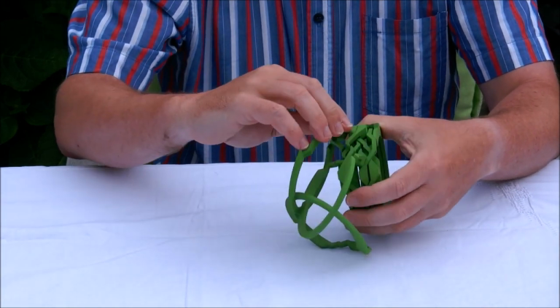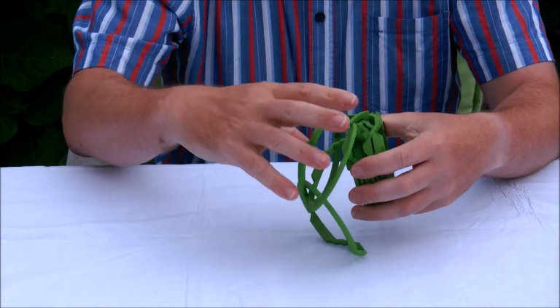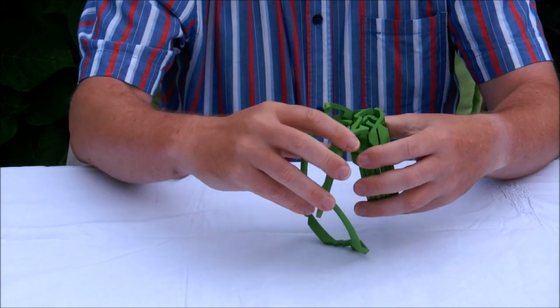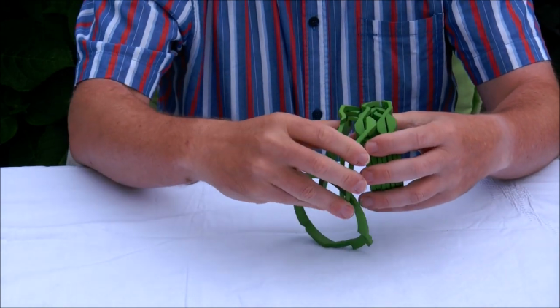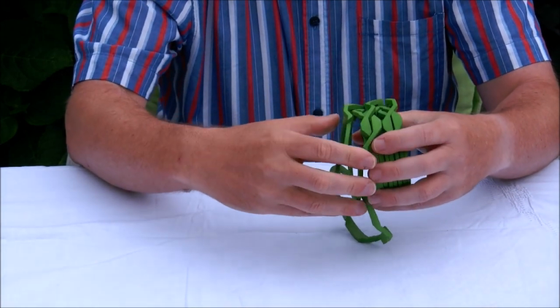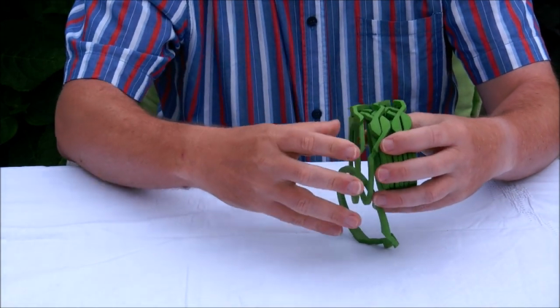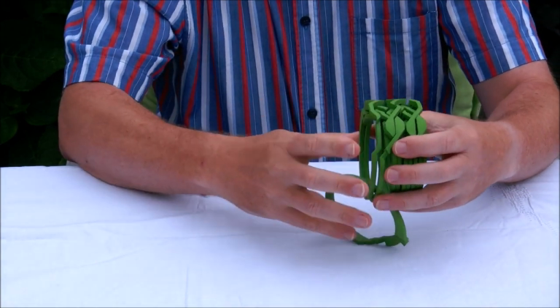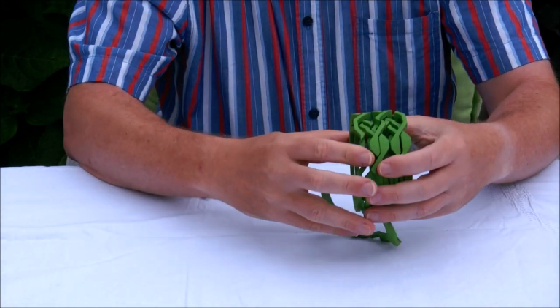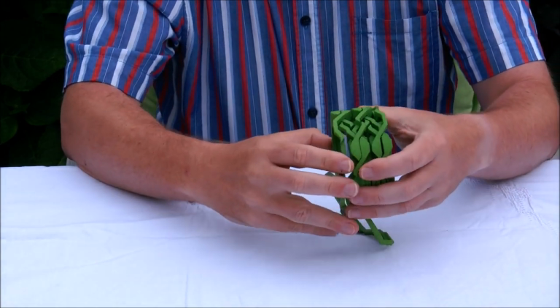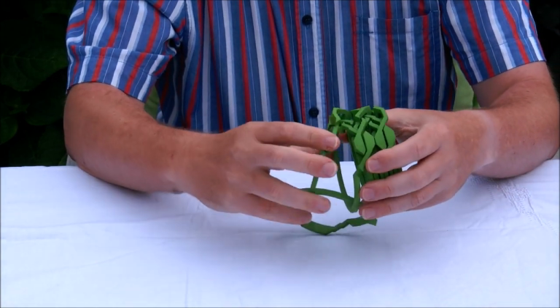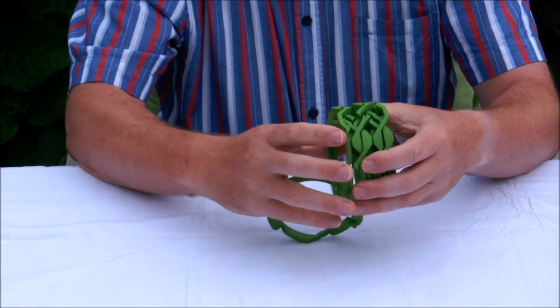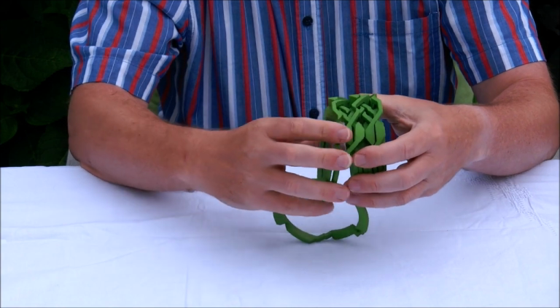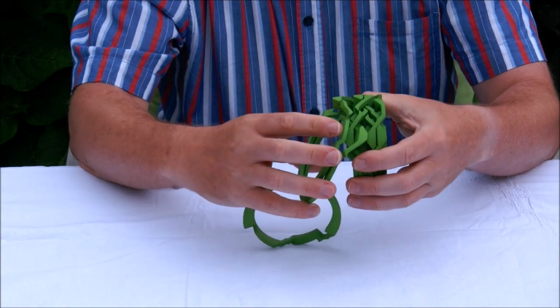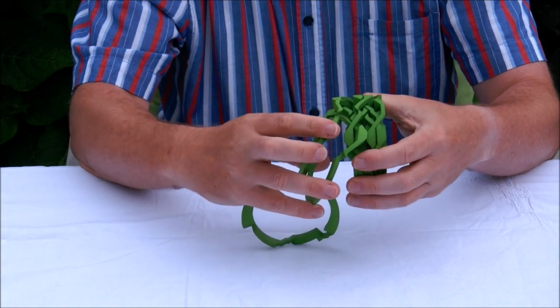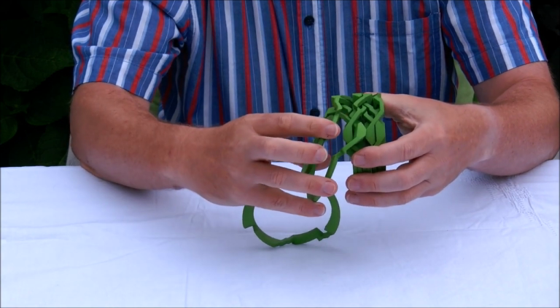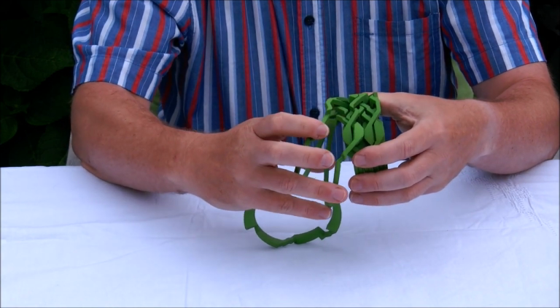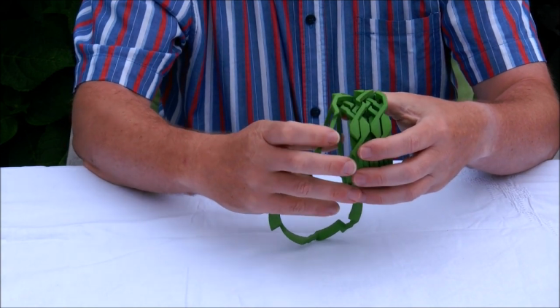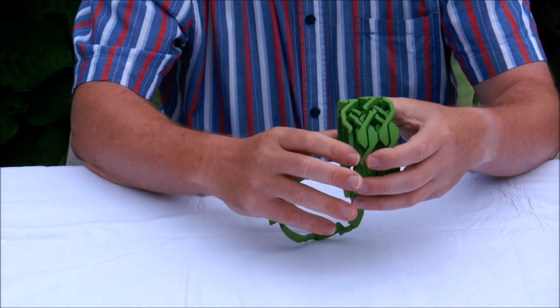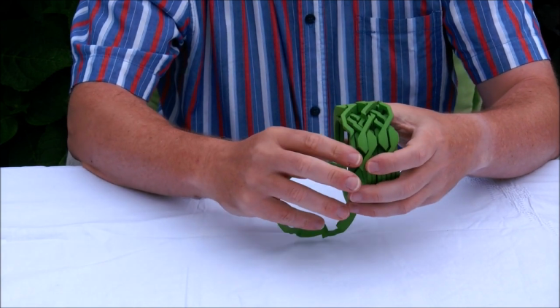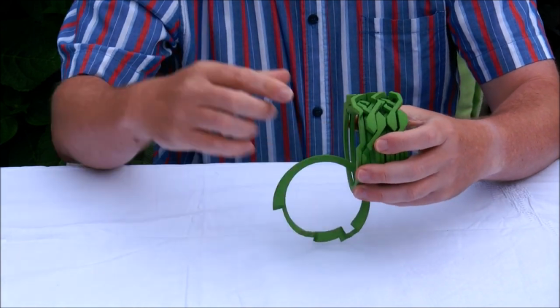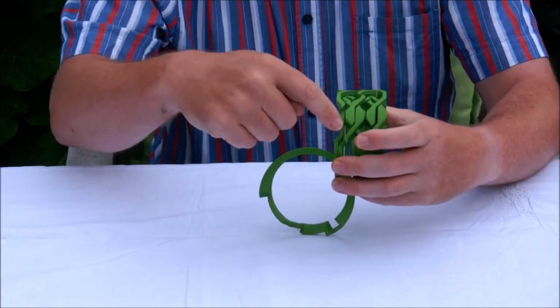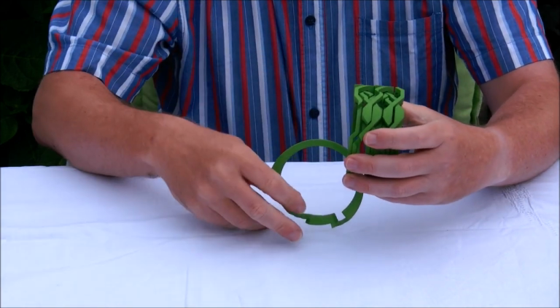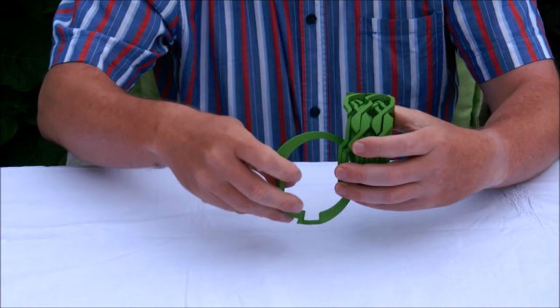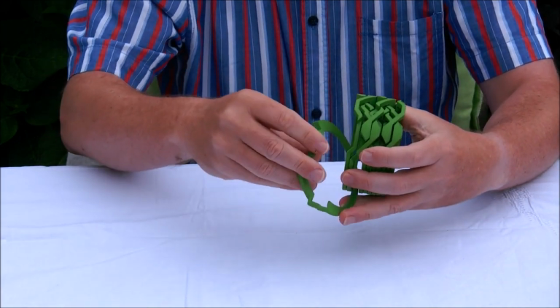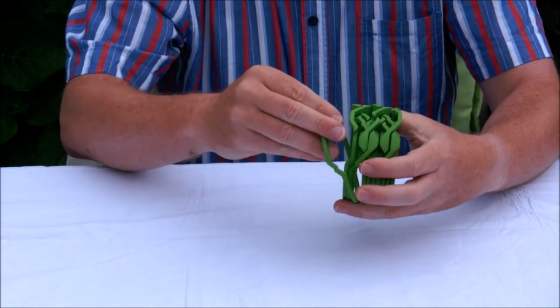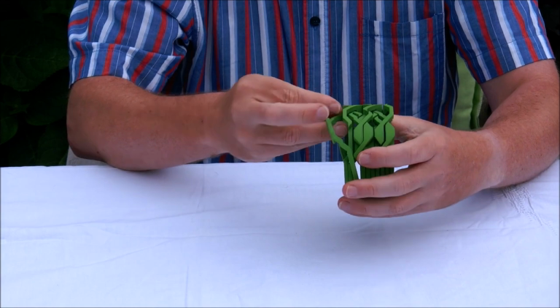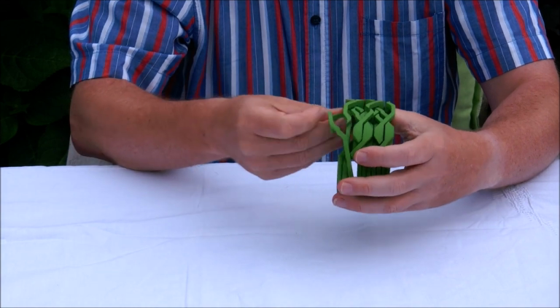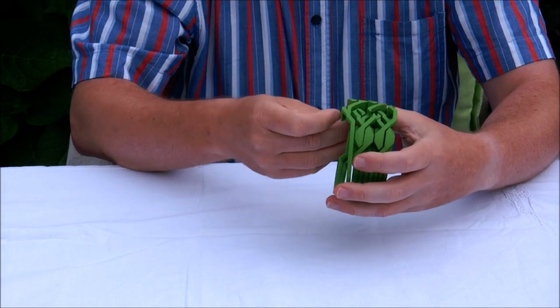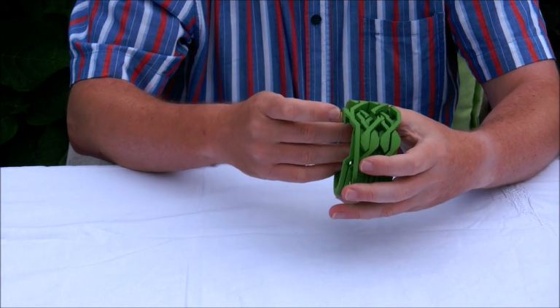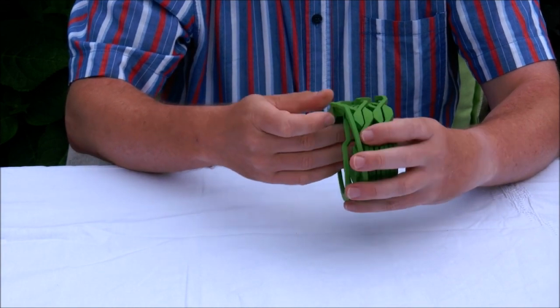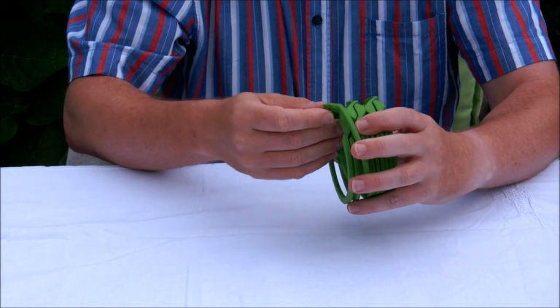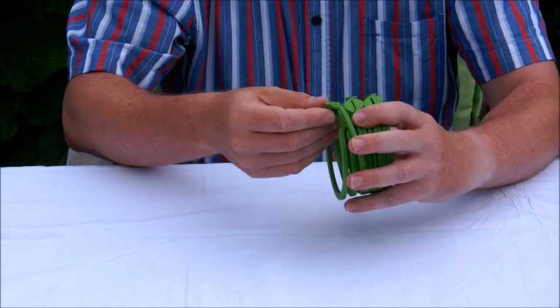We are almost there, so the last two rings almost slide into place, and then it's the third ring that actually locks everything together.